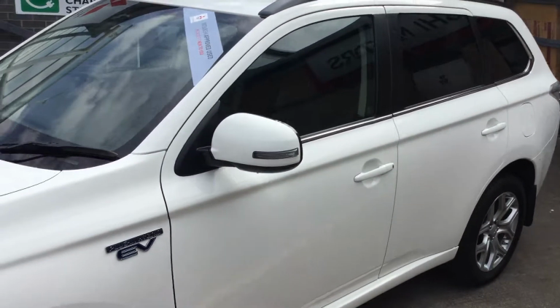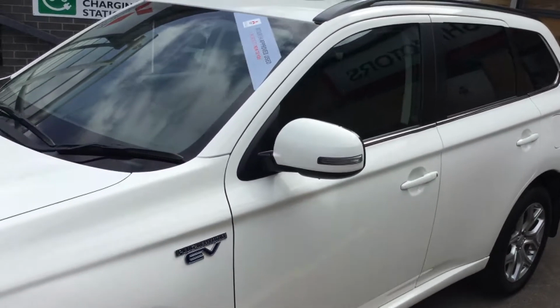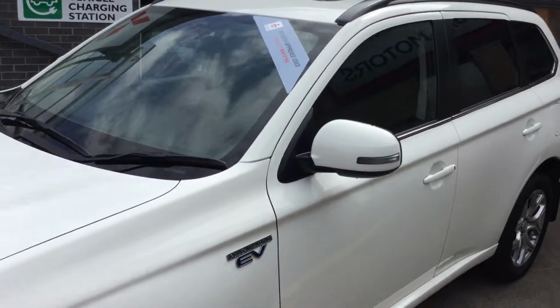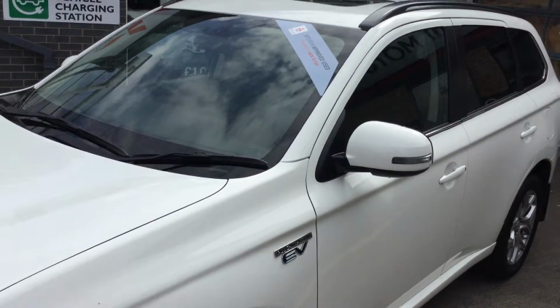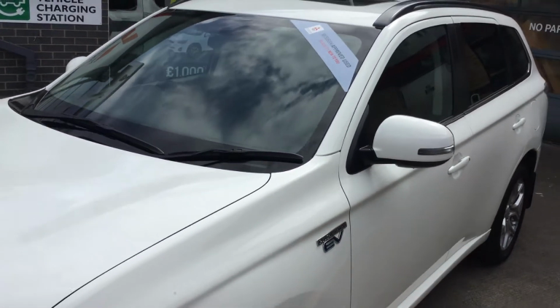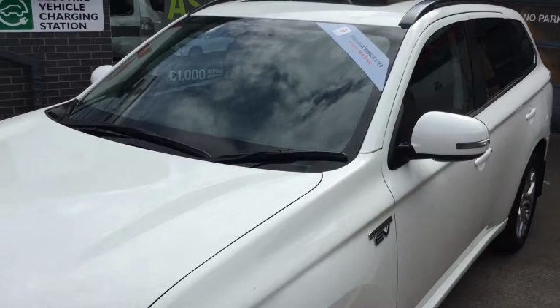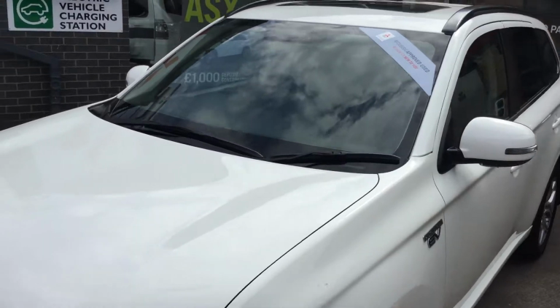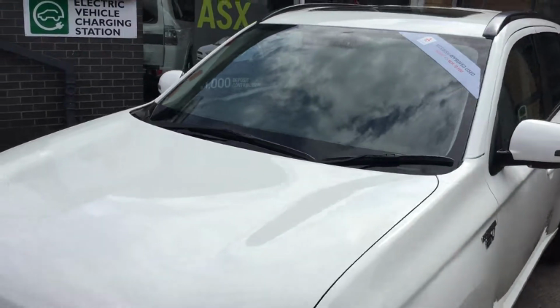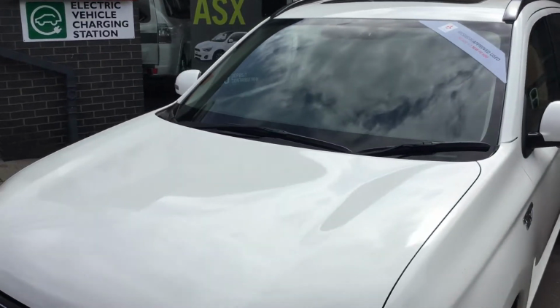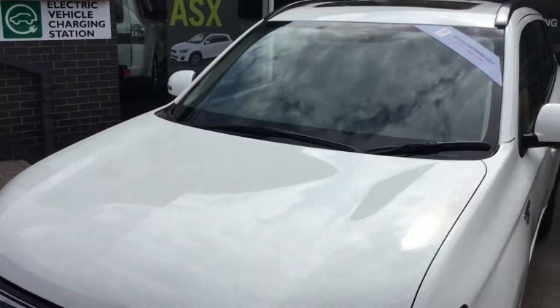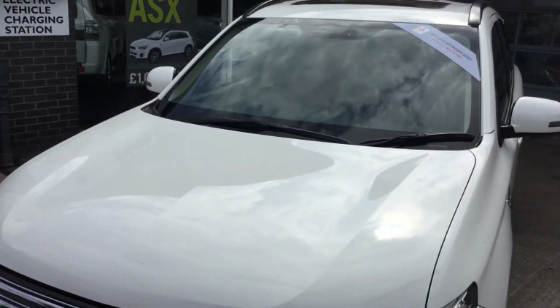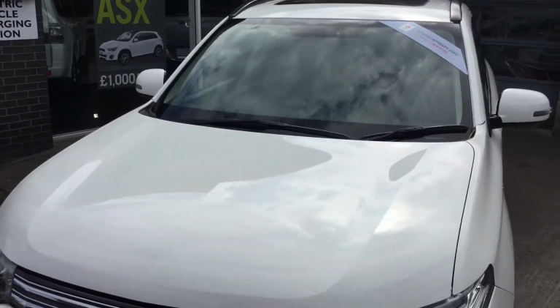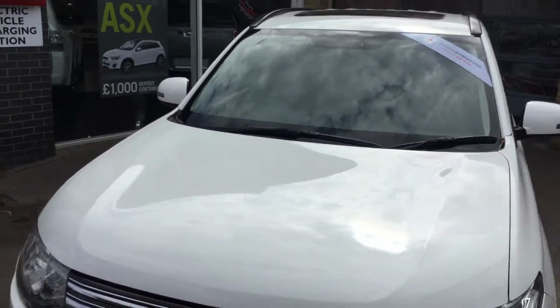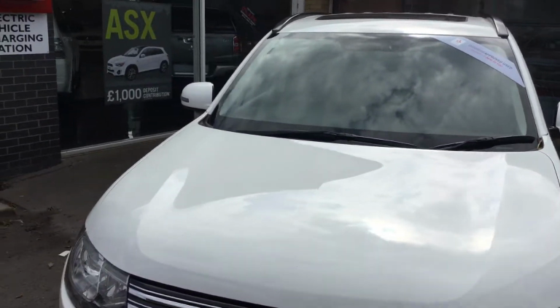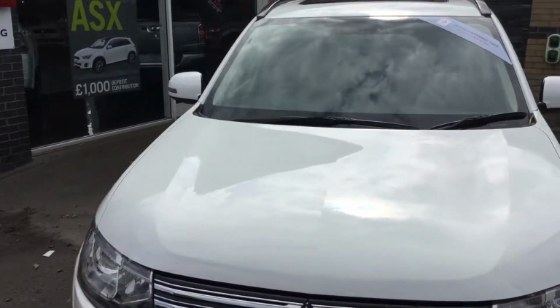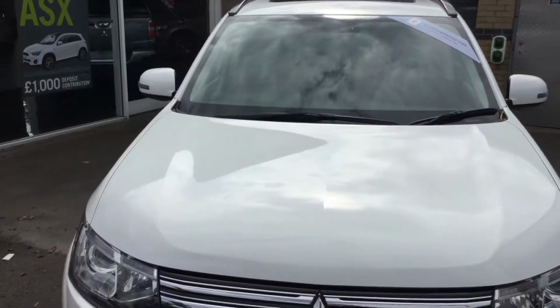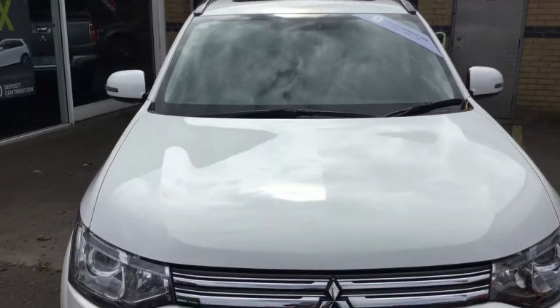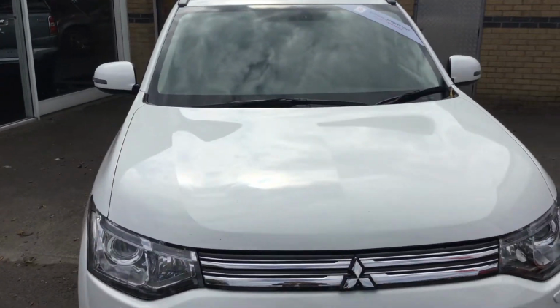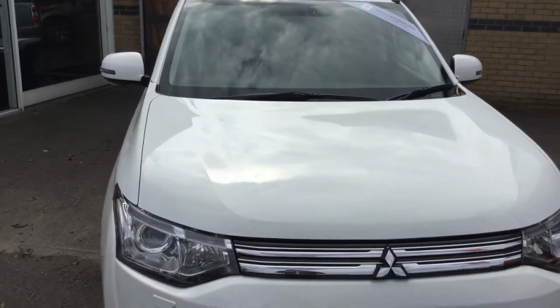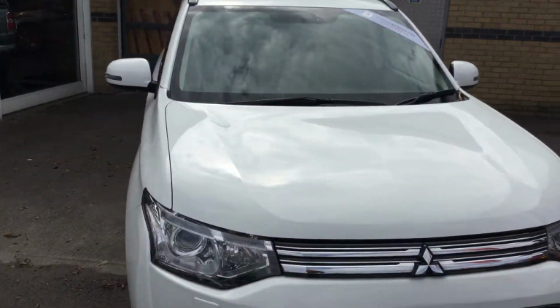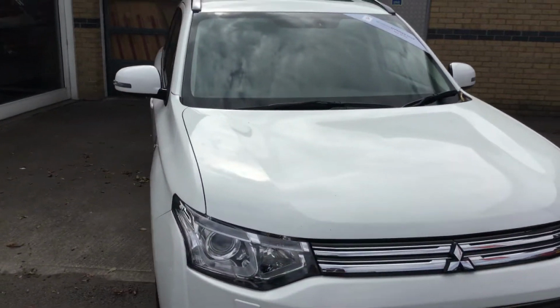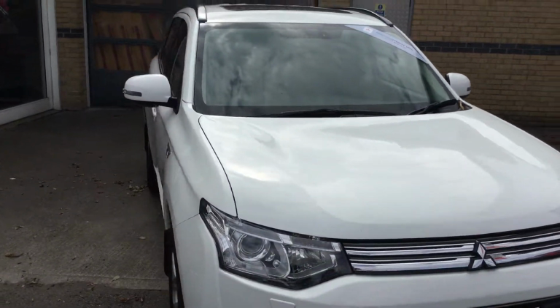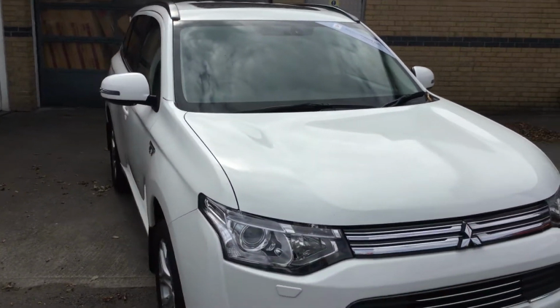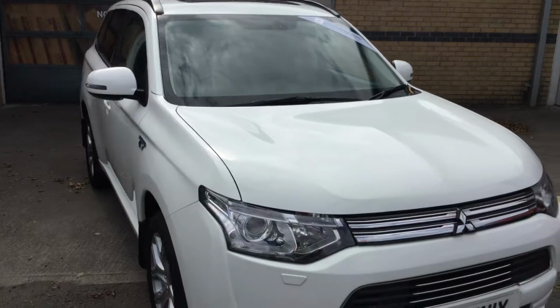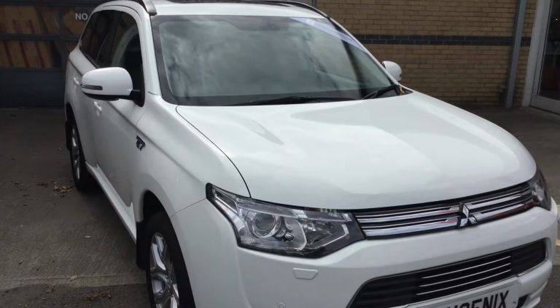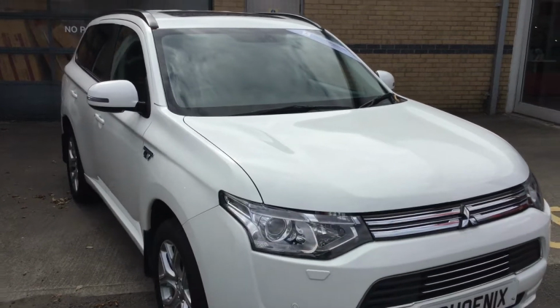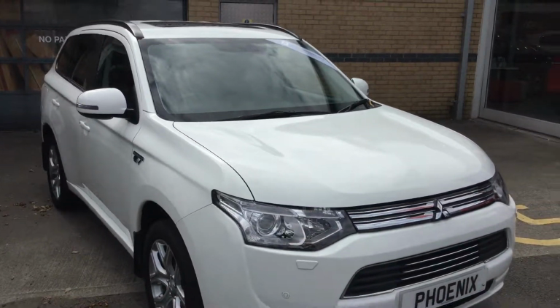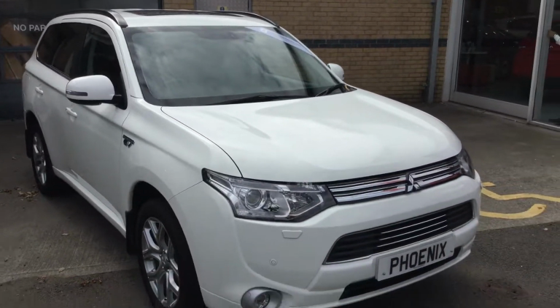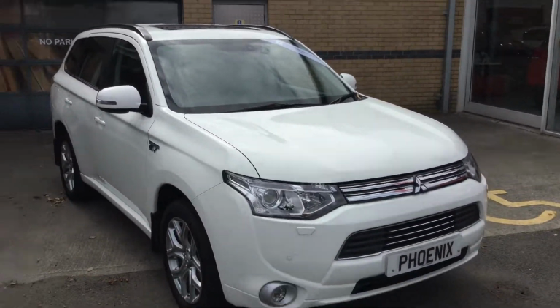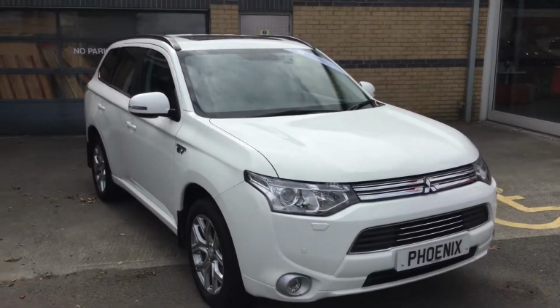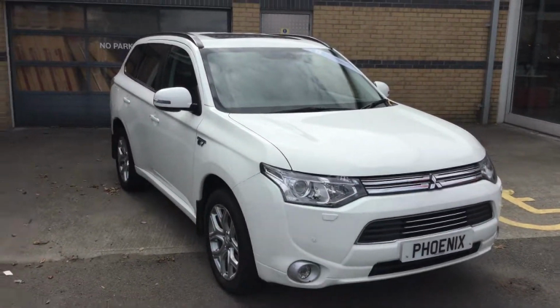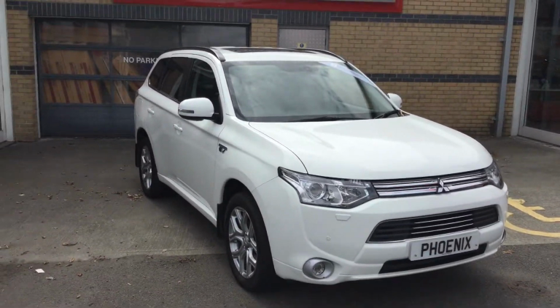Plenty of boot space on offer there, along with a tonneau cover.